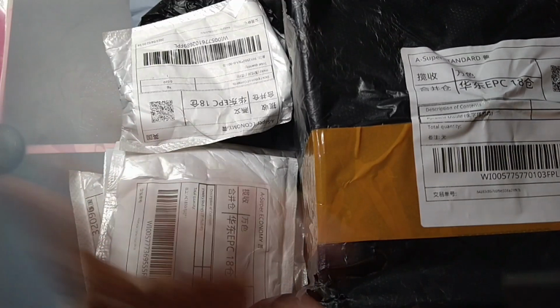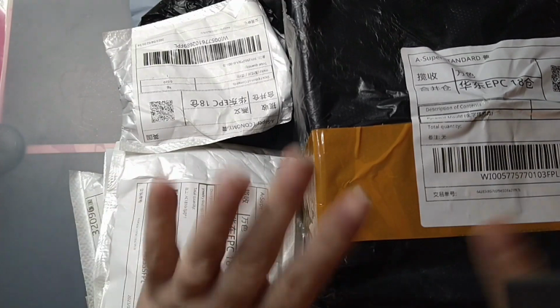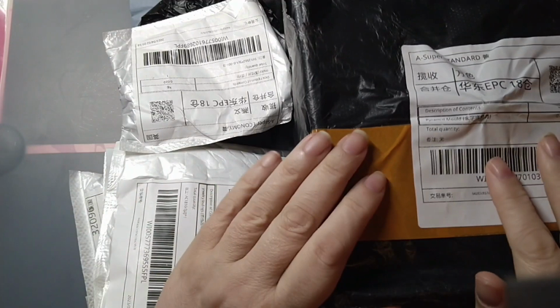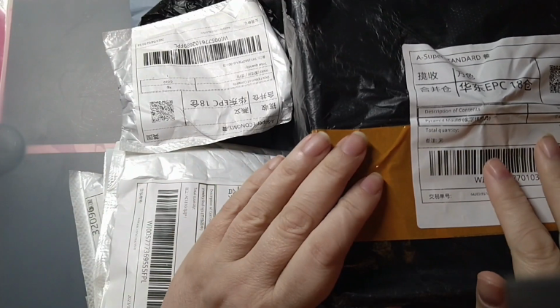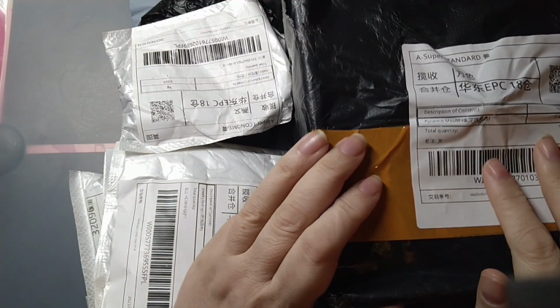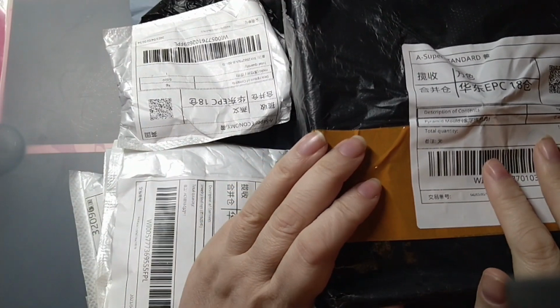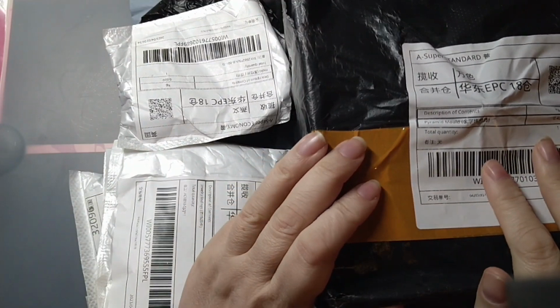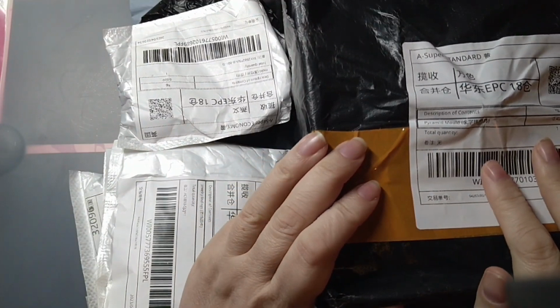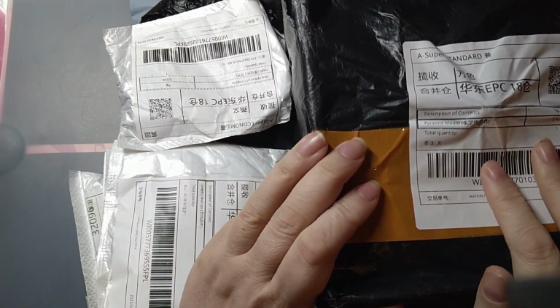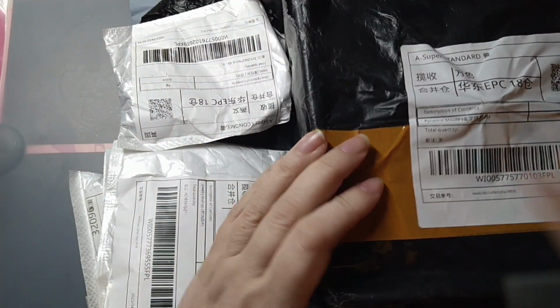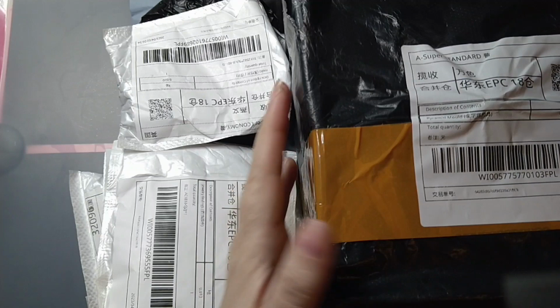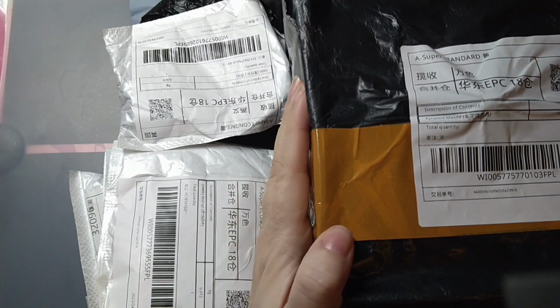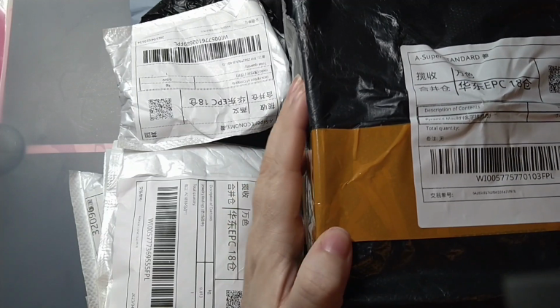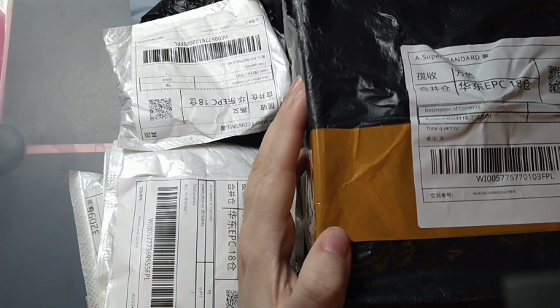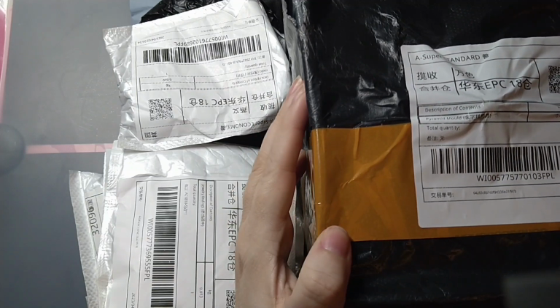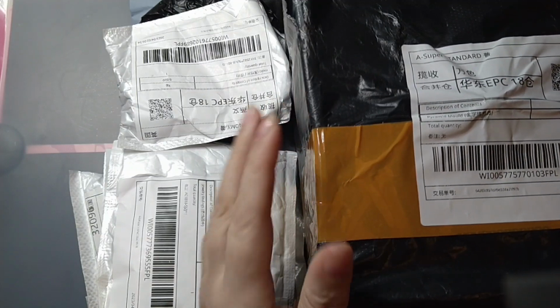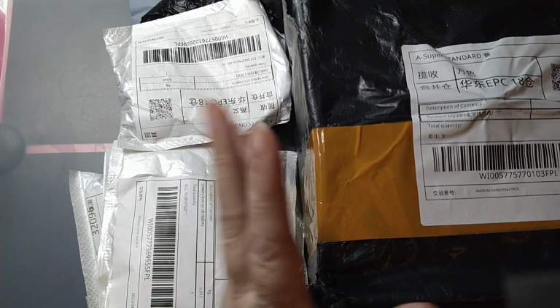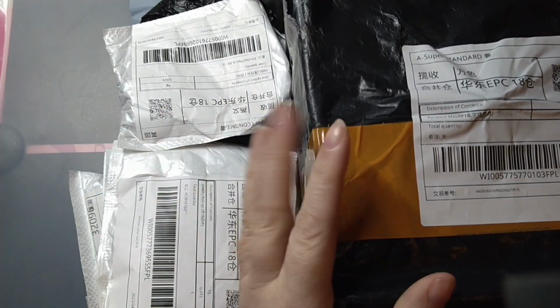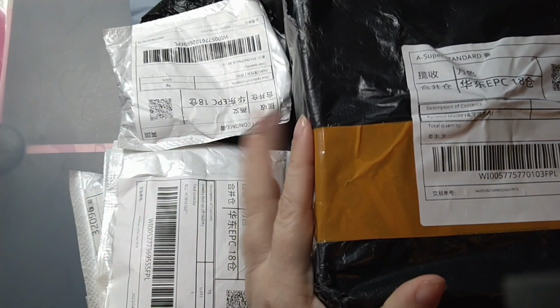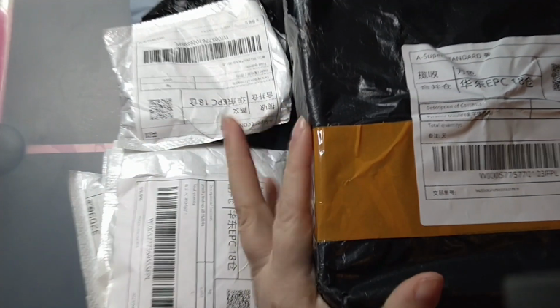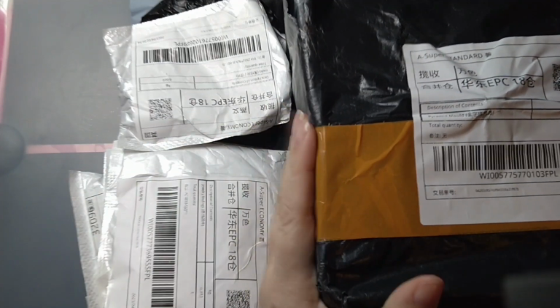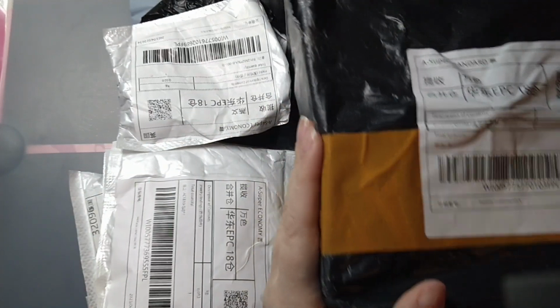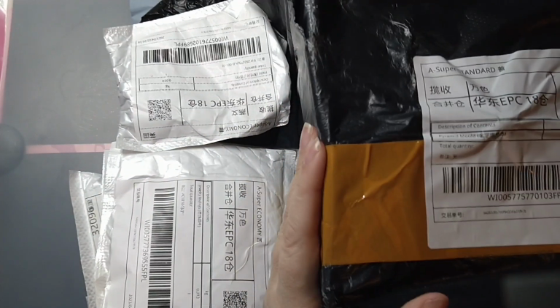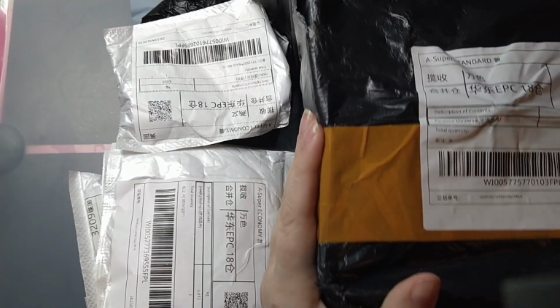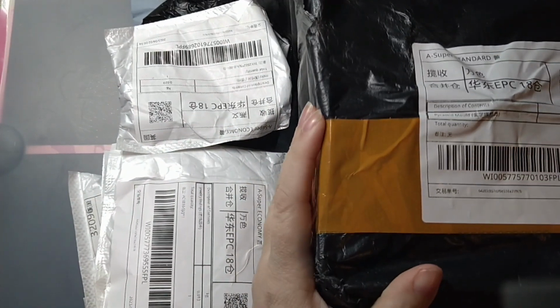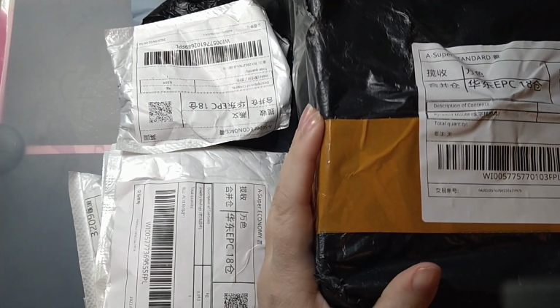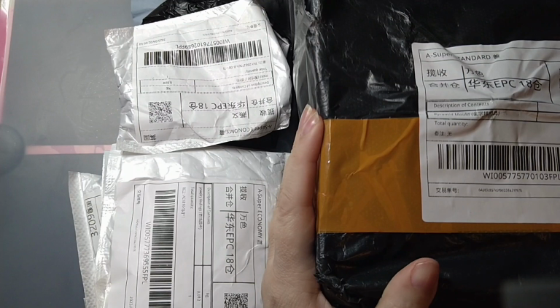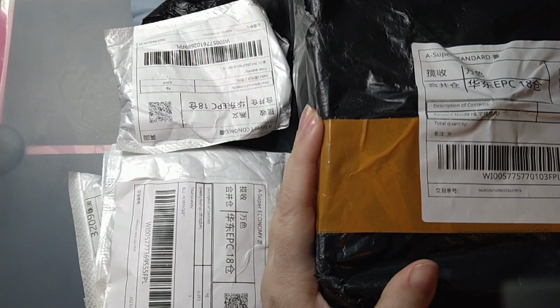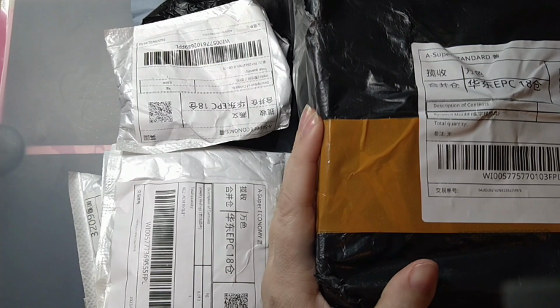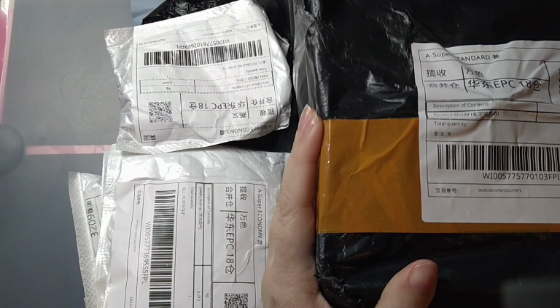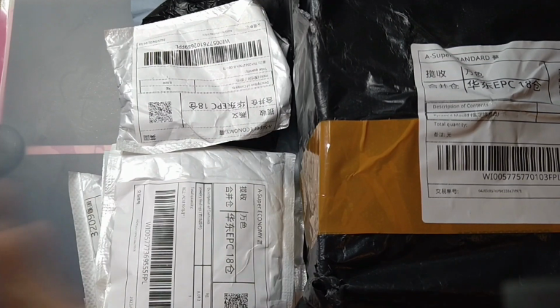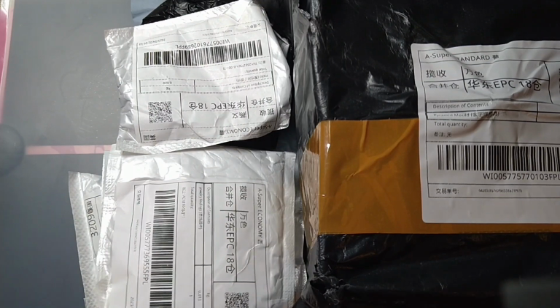Hiya! How are you doing? Have you done something fun yet? Well, let's do something fun together — have a look at my Wish Haul! Woo!